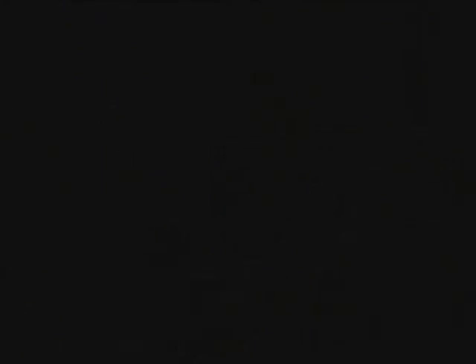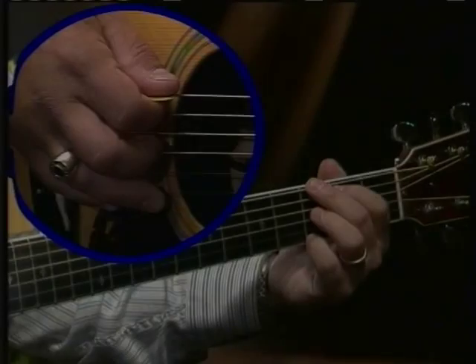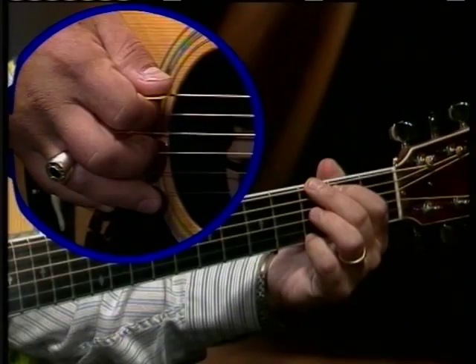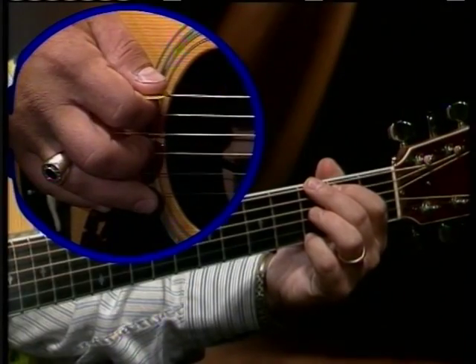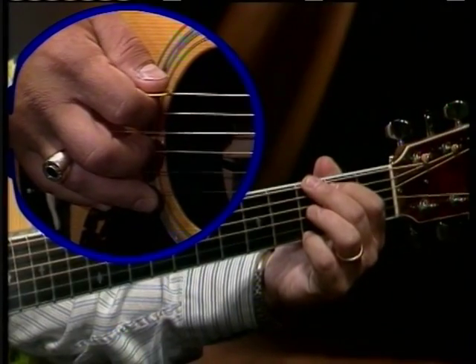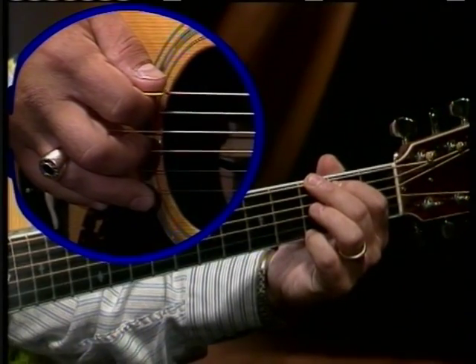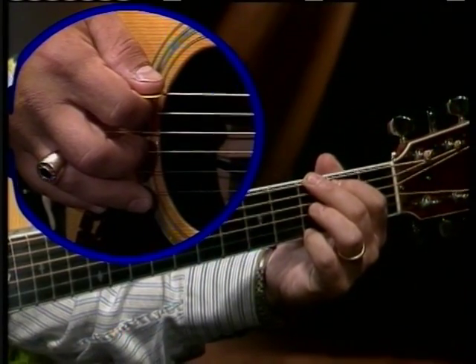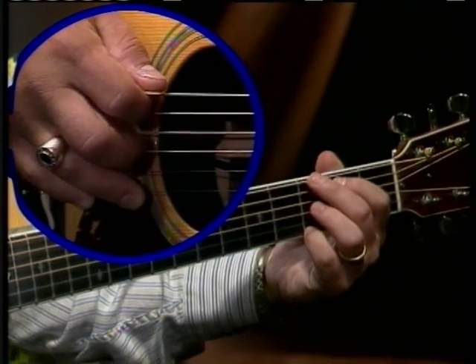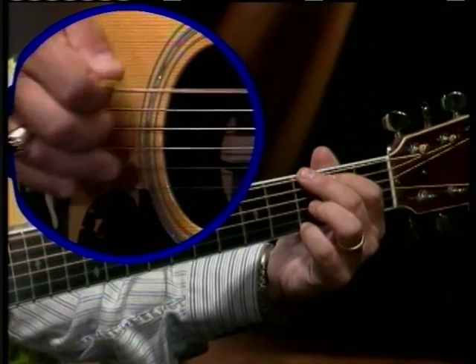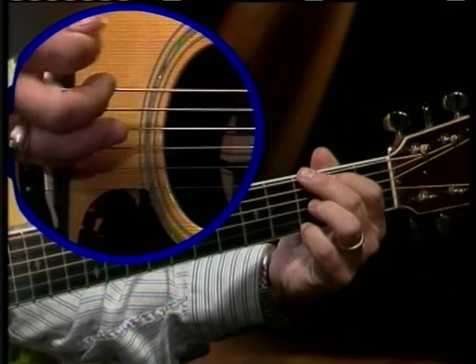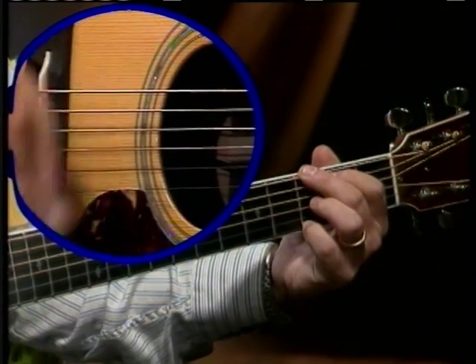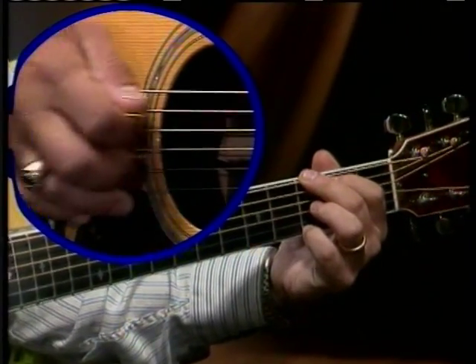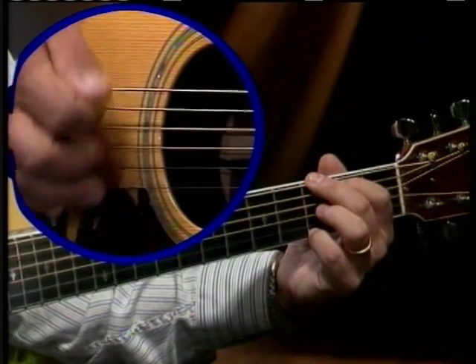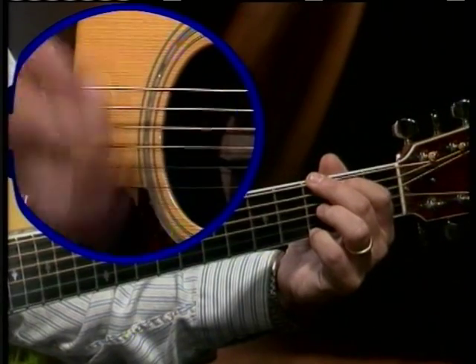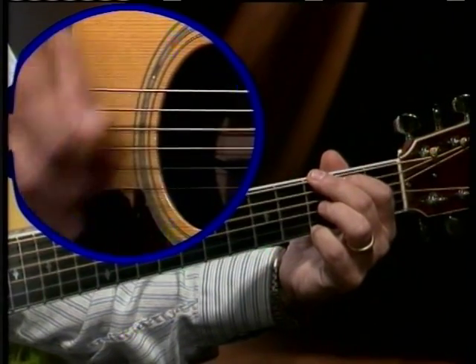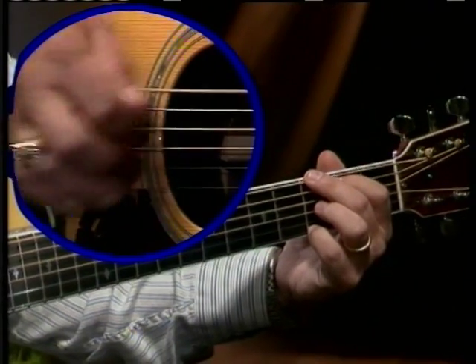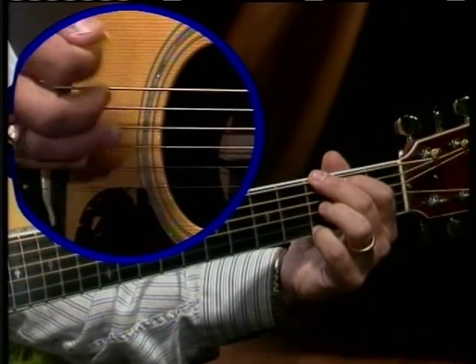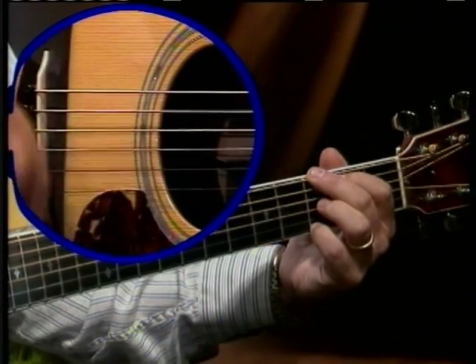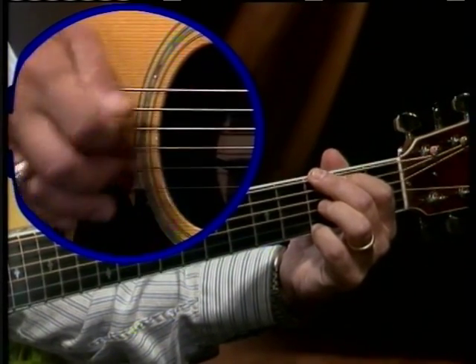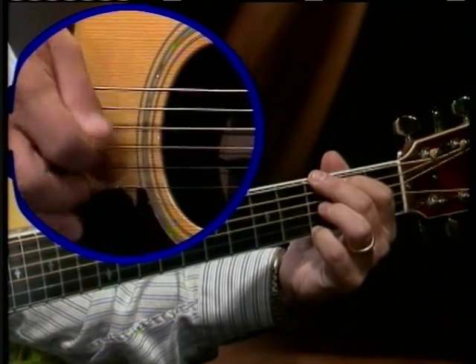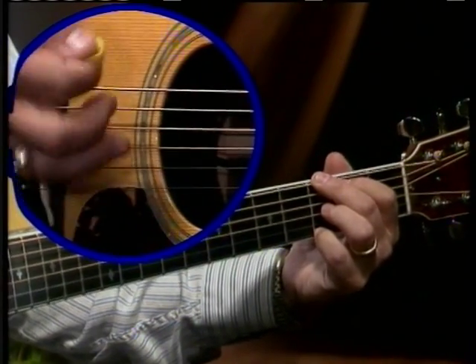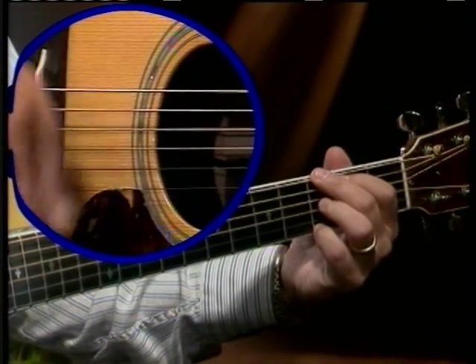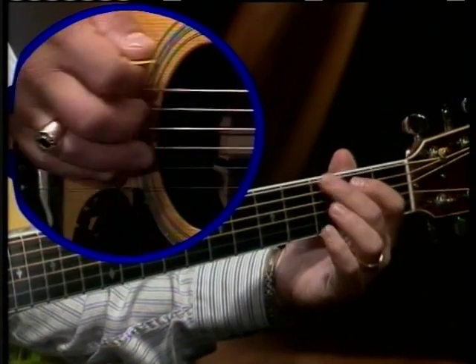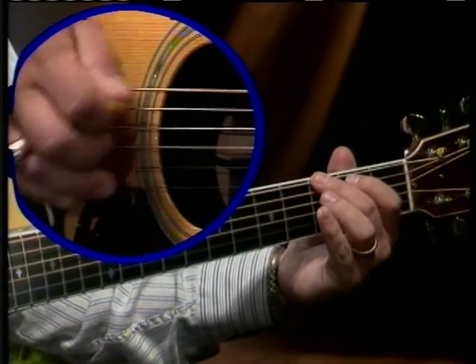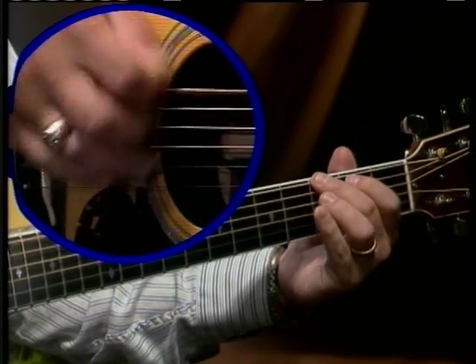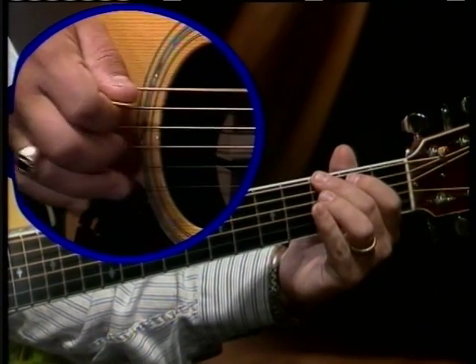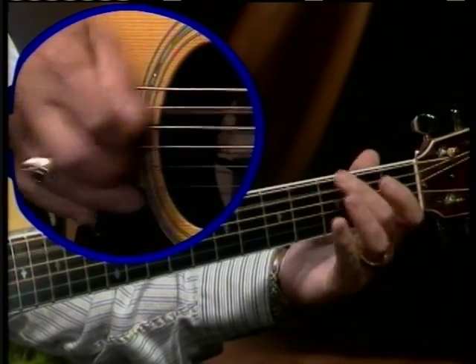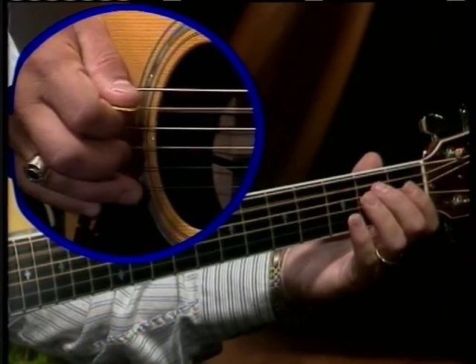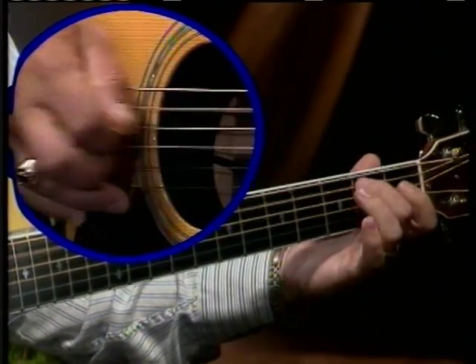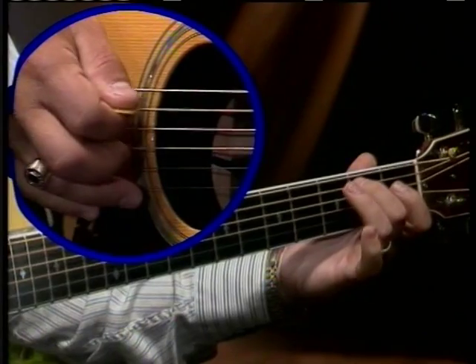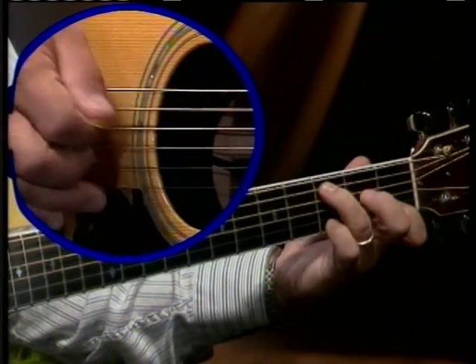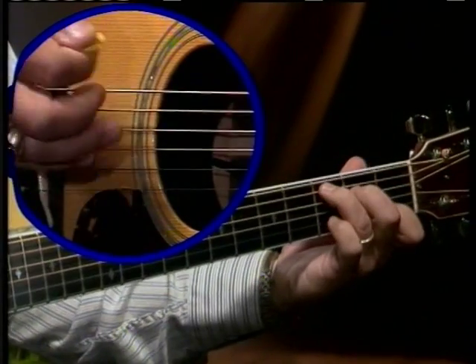One, two, three — start on G. Here we go. One, two, three, four. One, two, three, four. Here's a bass walk. C chord.